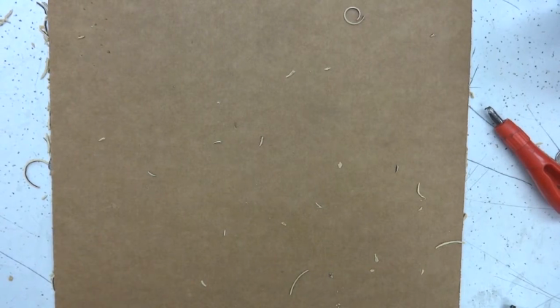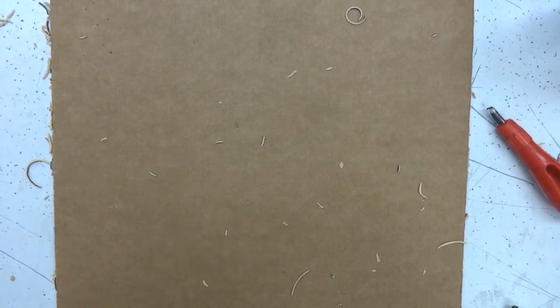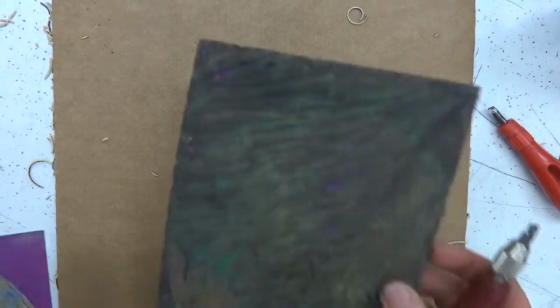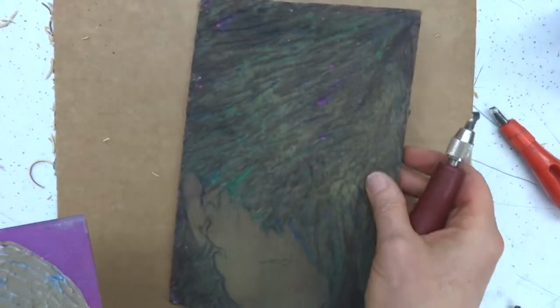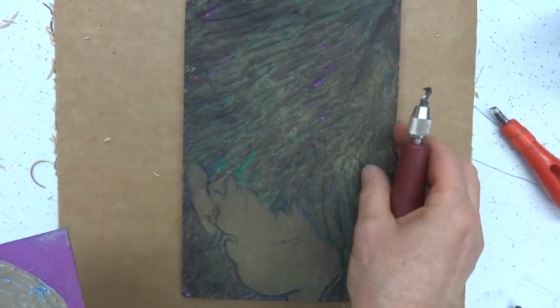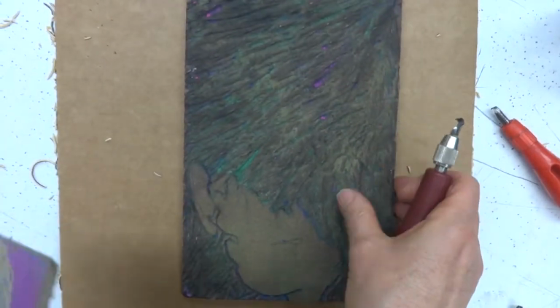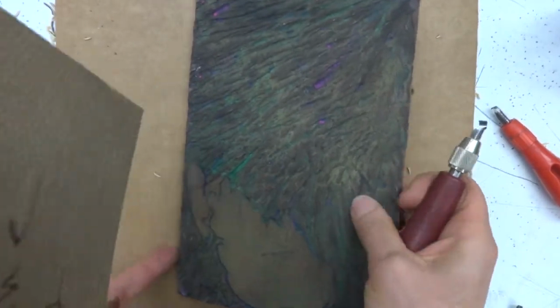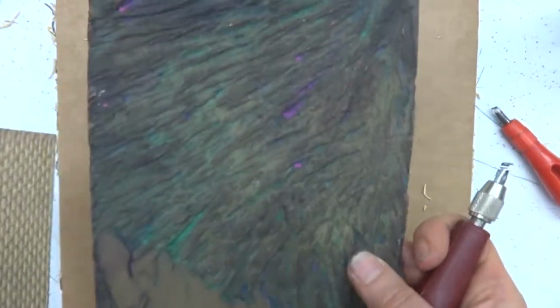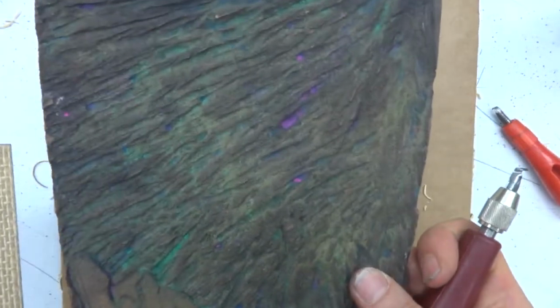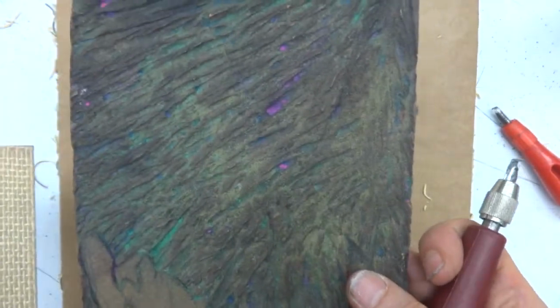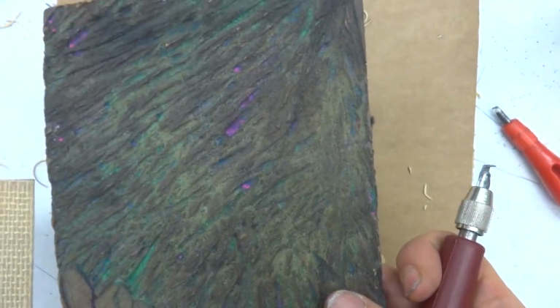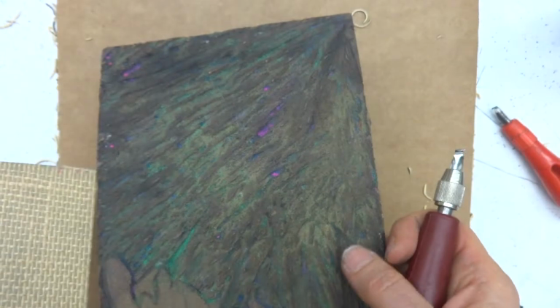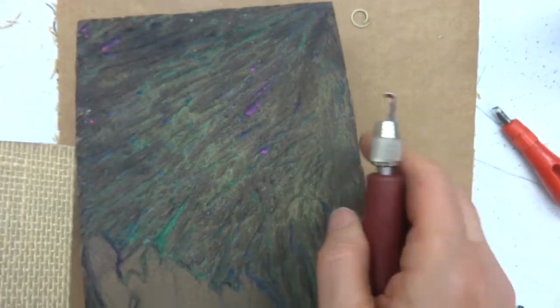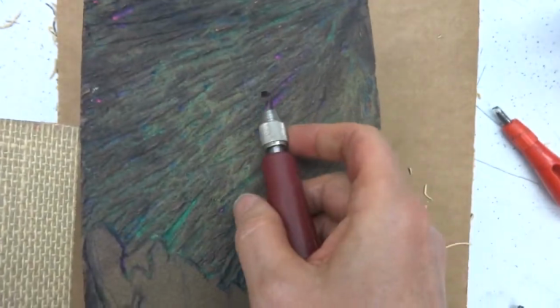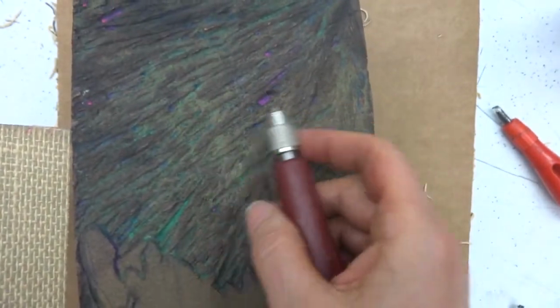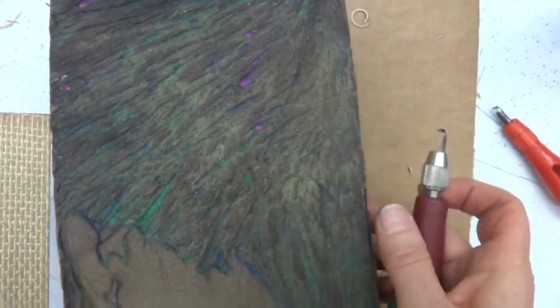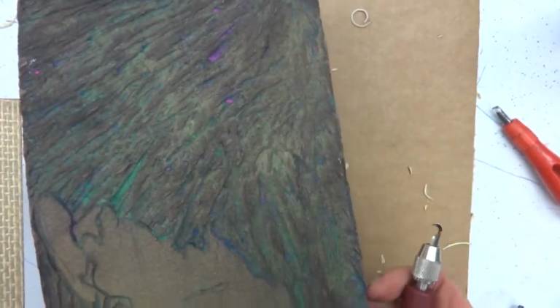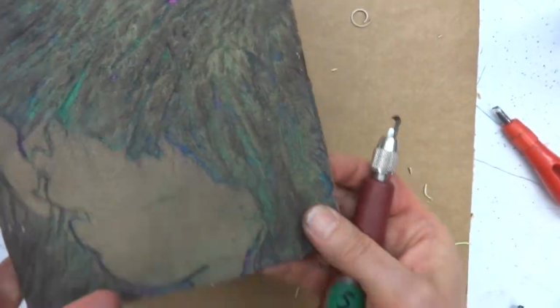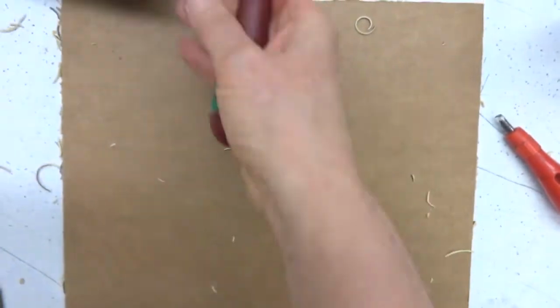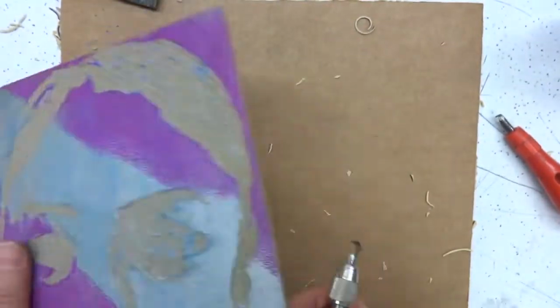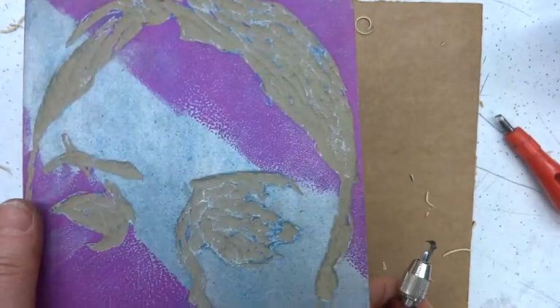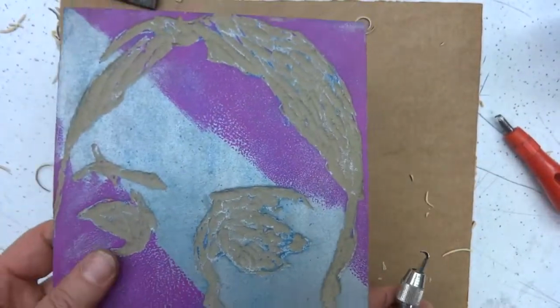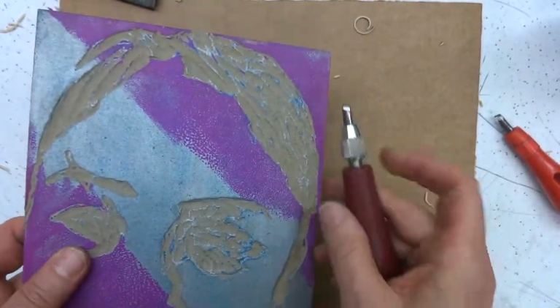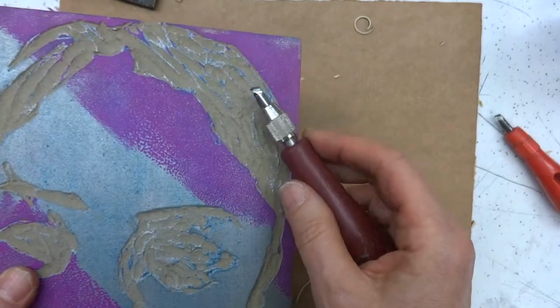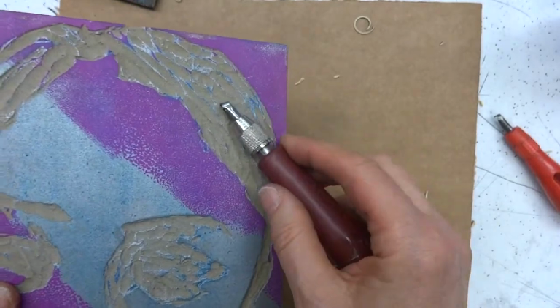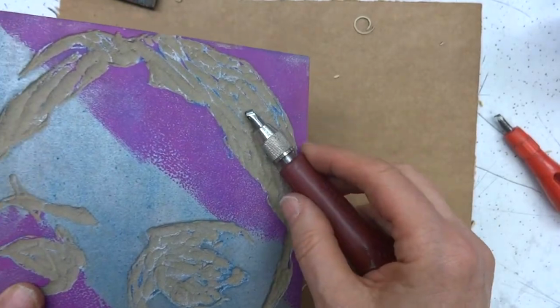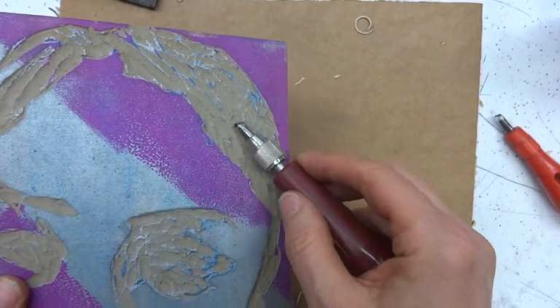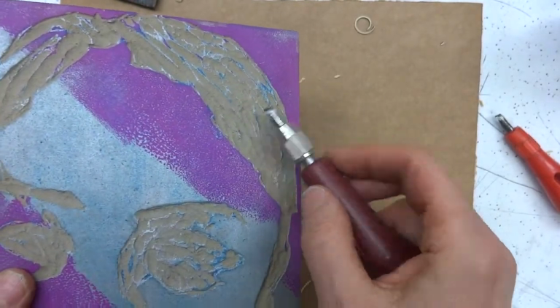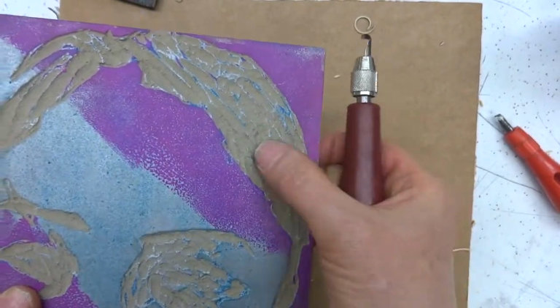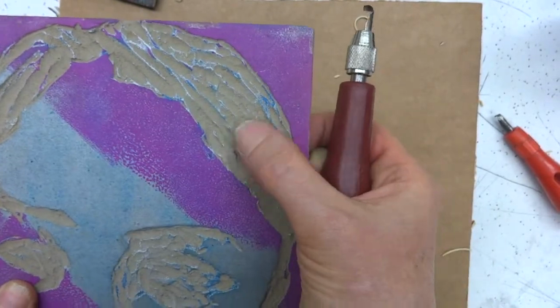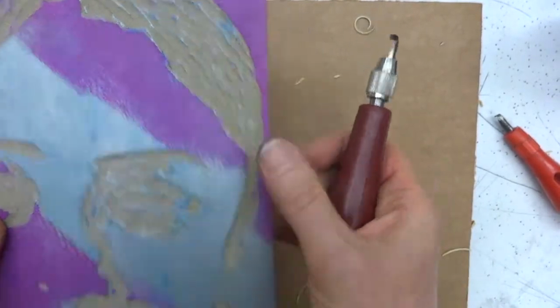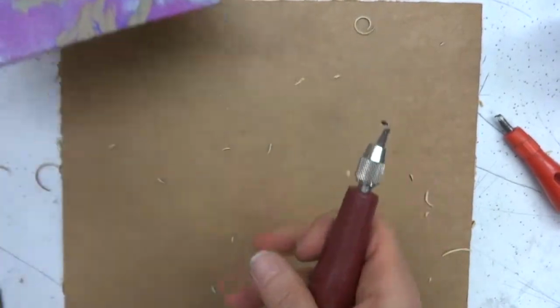Here's another one that shows the hair-like texture — it follows across, and that was either the small U or the large U. This was definitely the larger U to make this kind of texture.